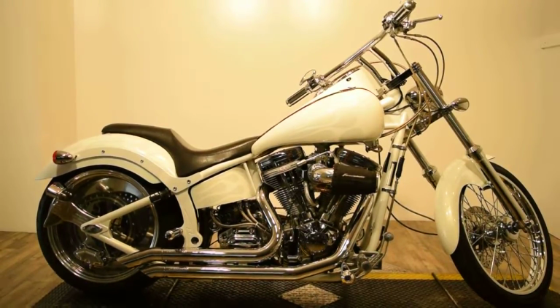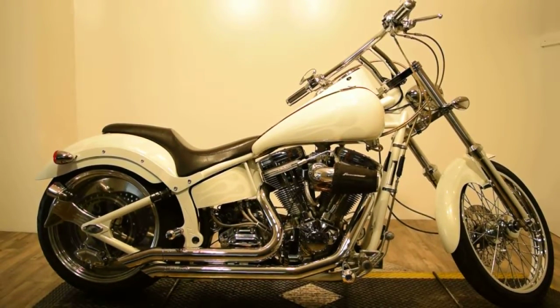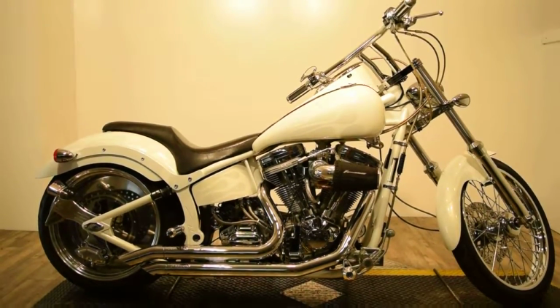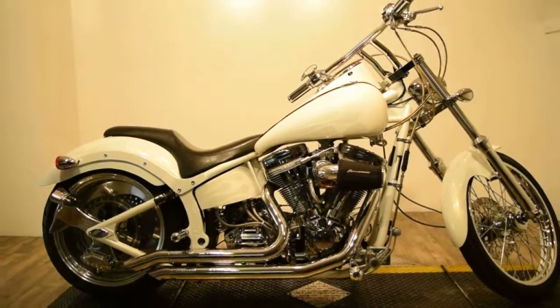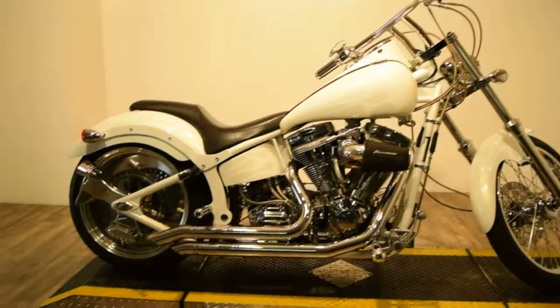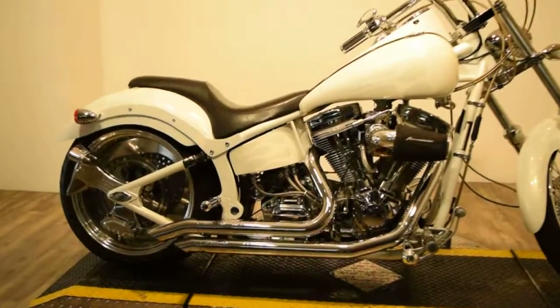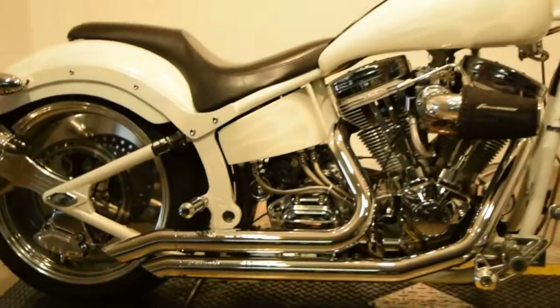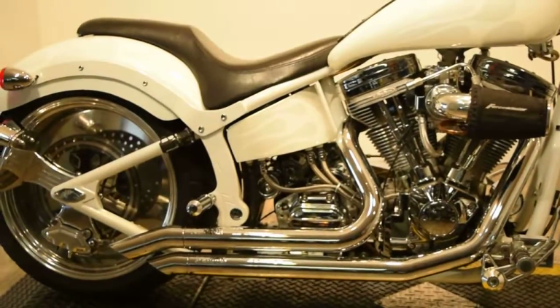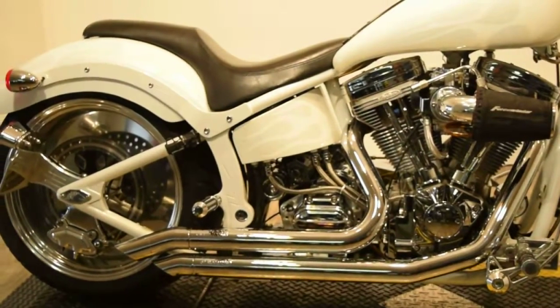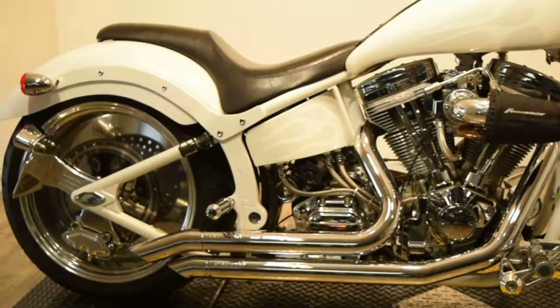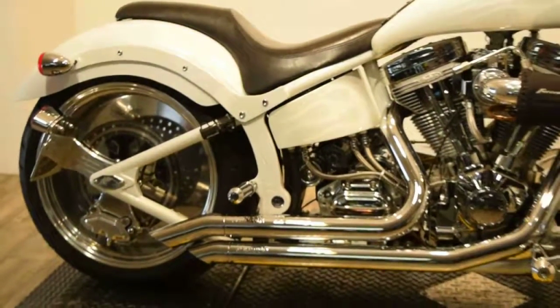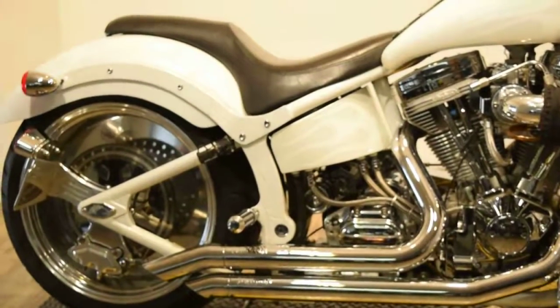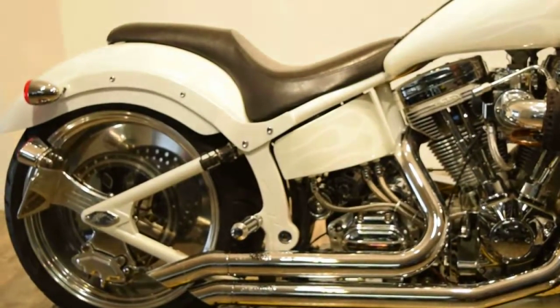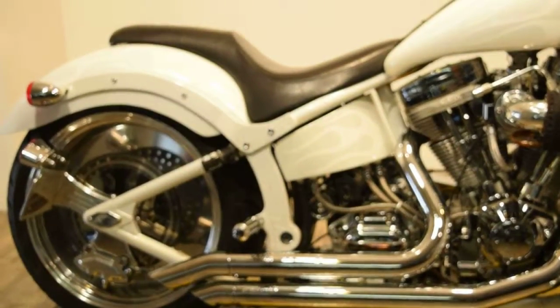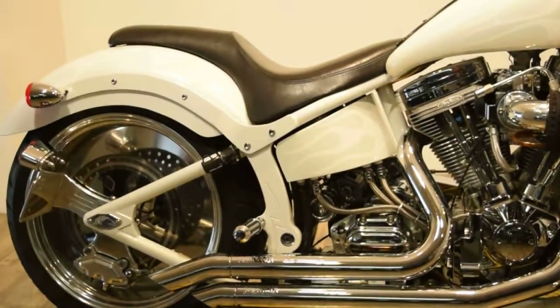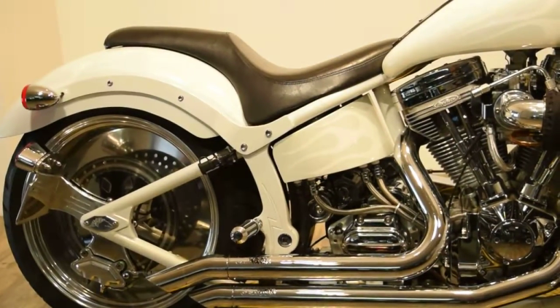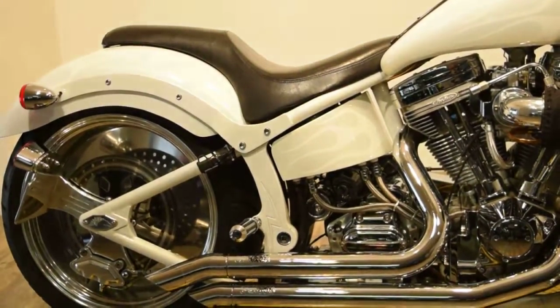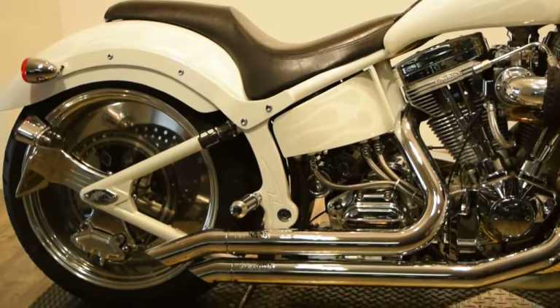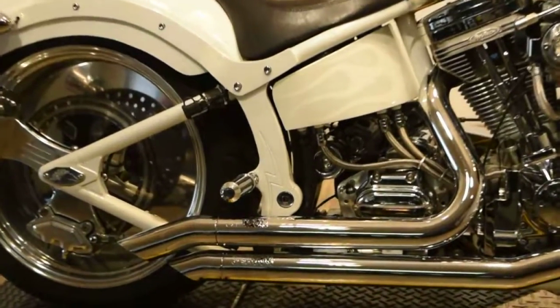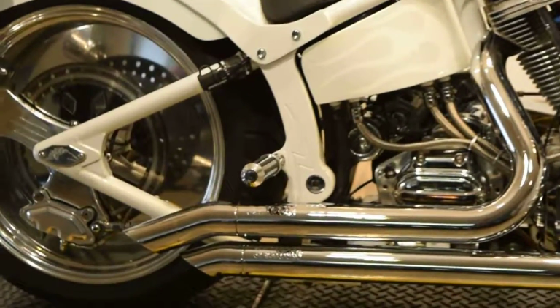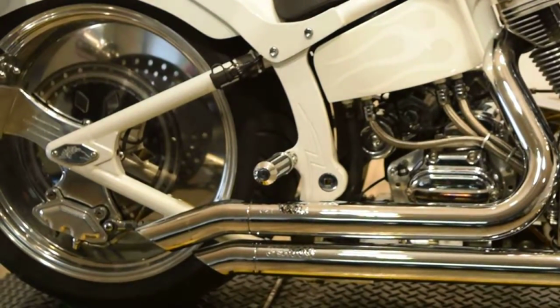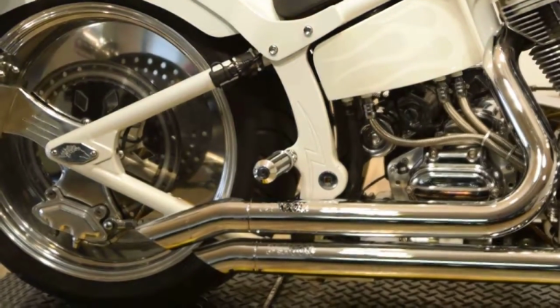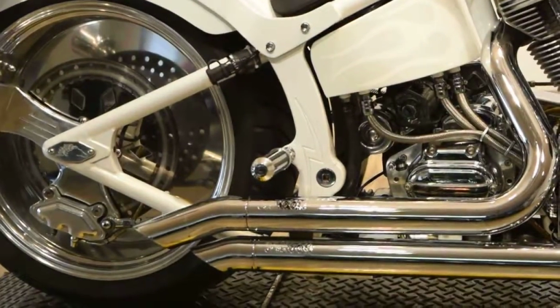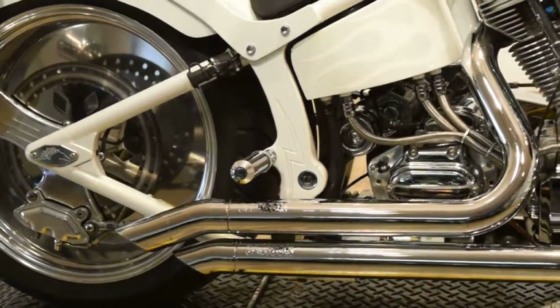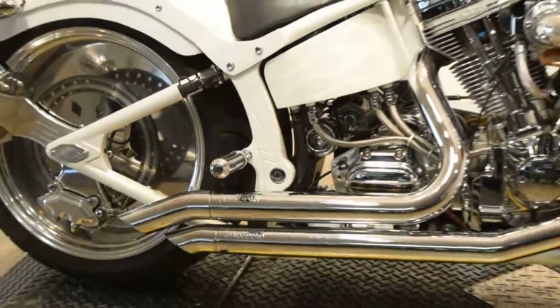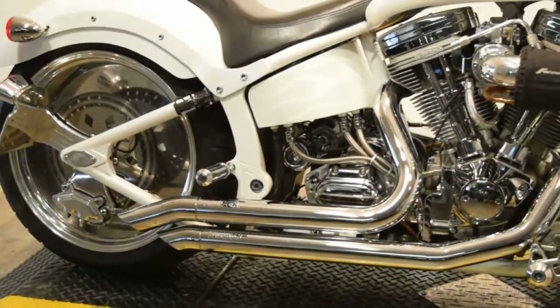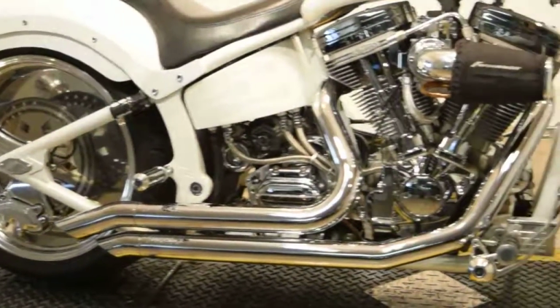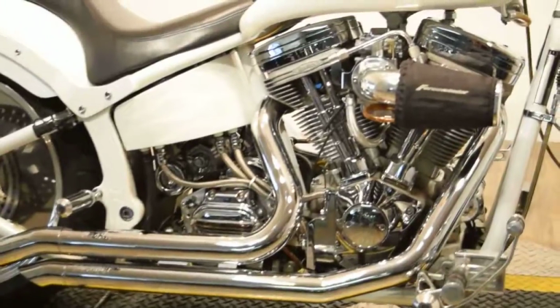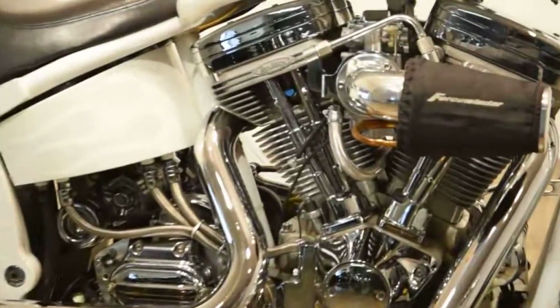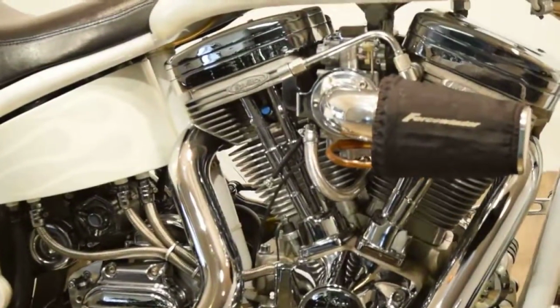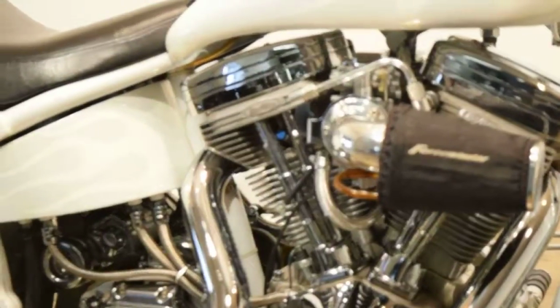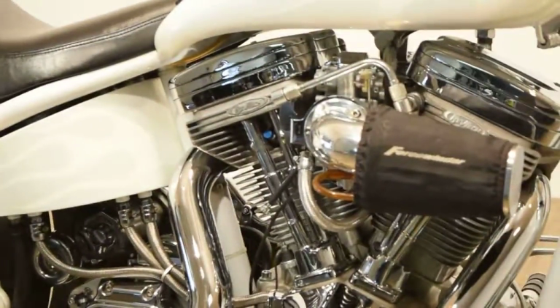You can look at this bike more closely with all that it has to offer on our website. There are passenger pegs and a passenger back seat. Our website is www.monsterpowersport.com.